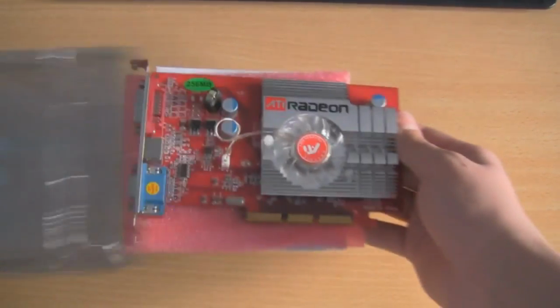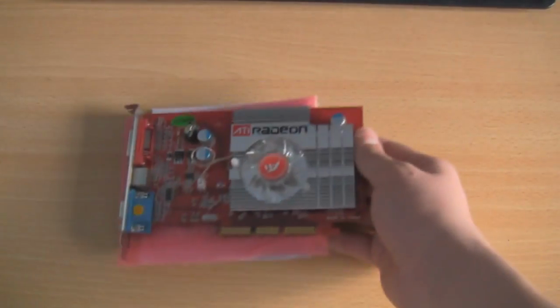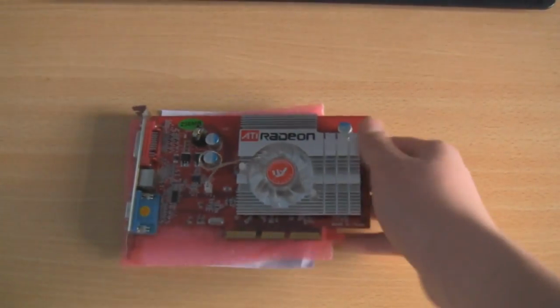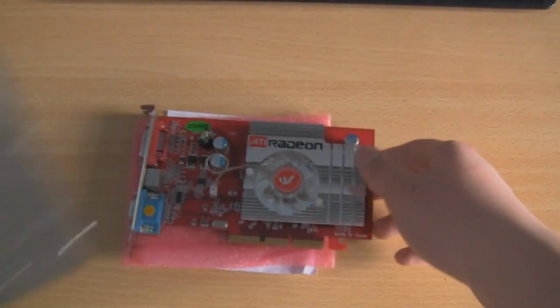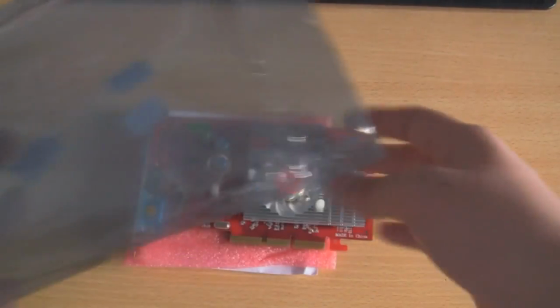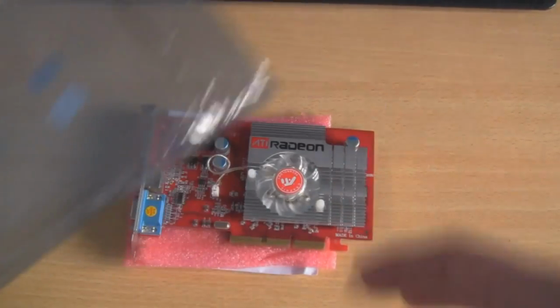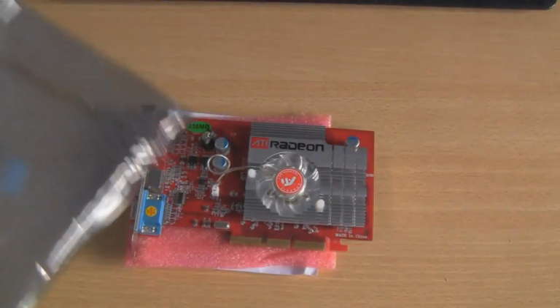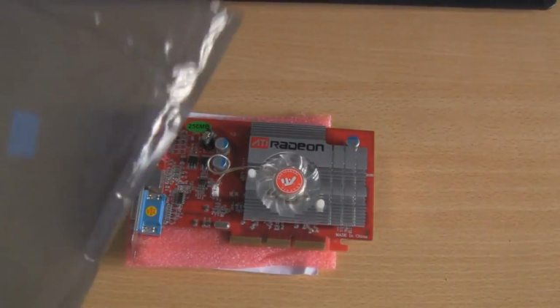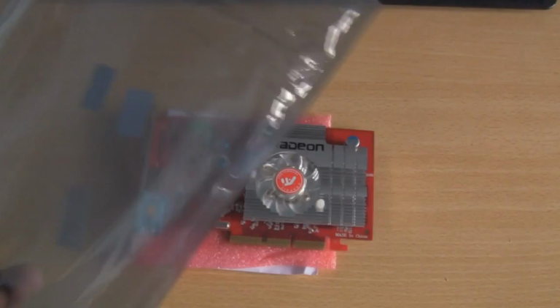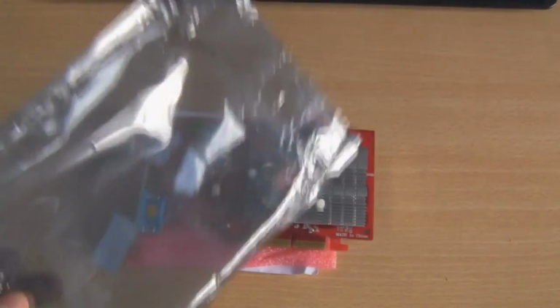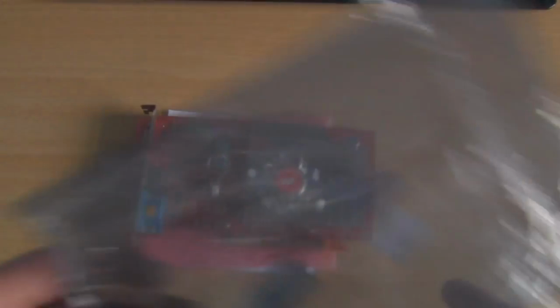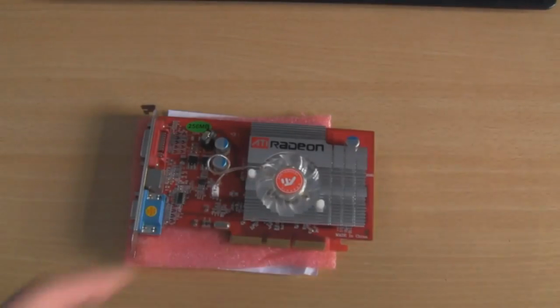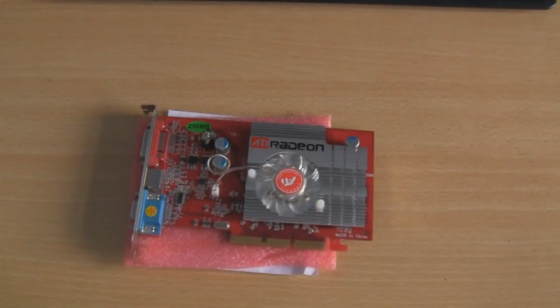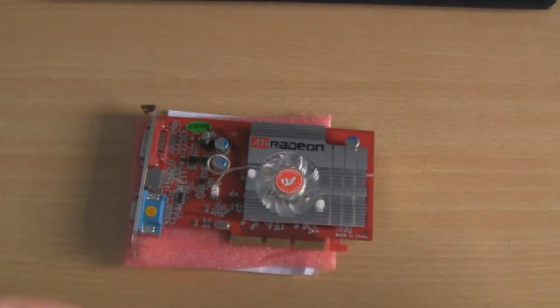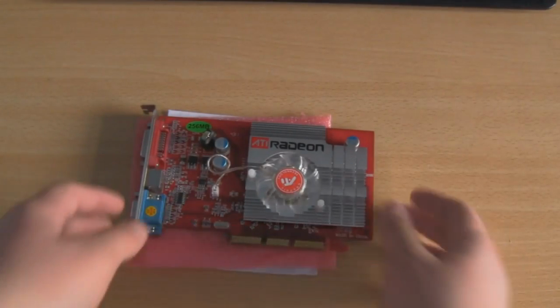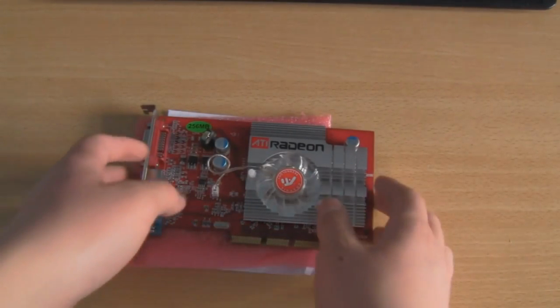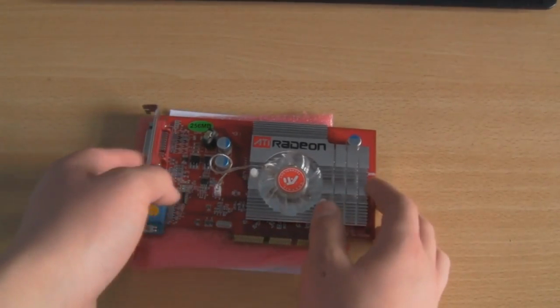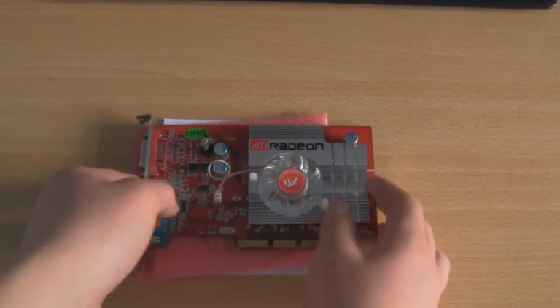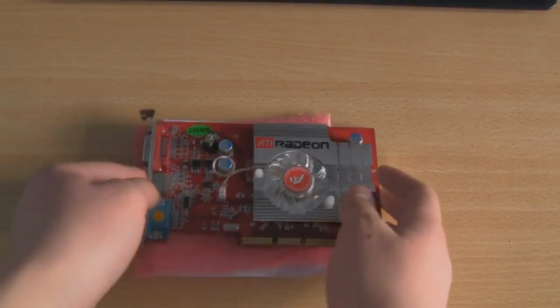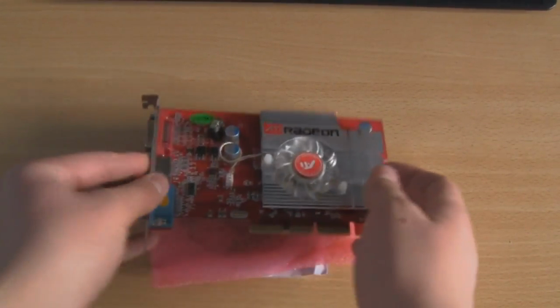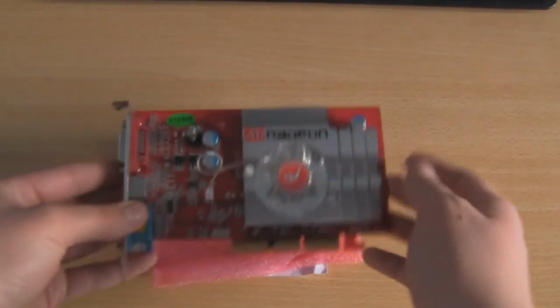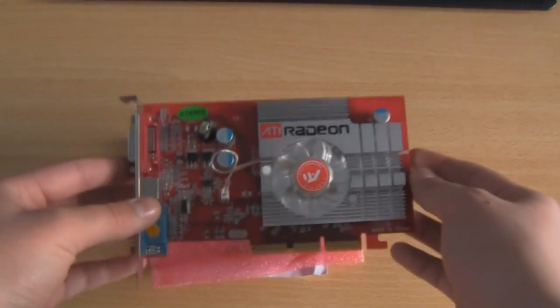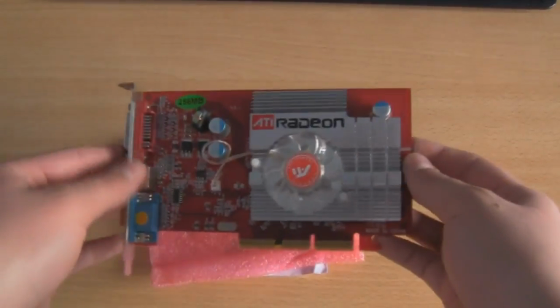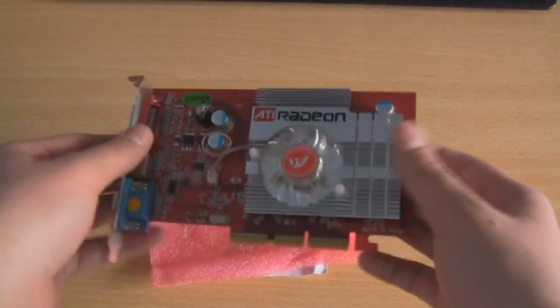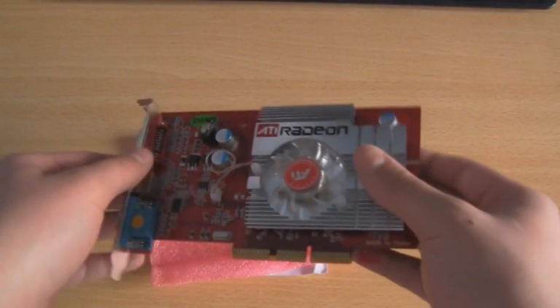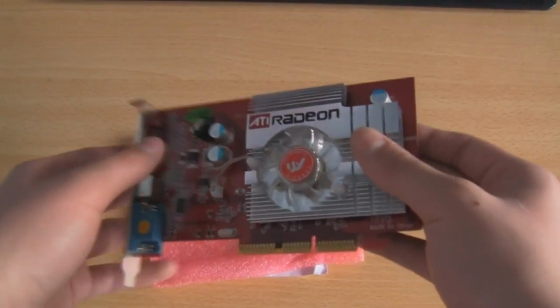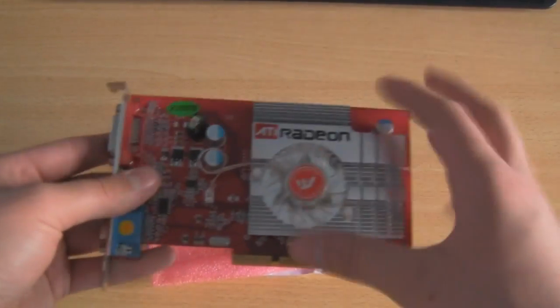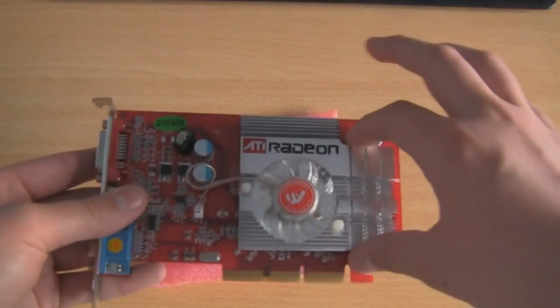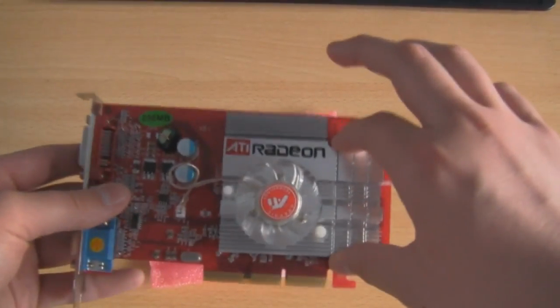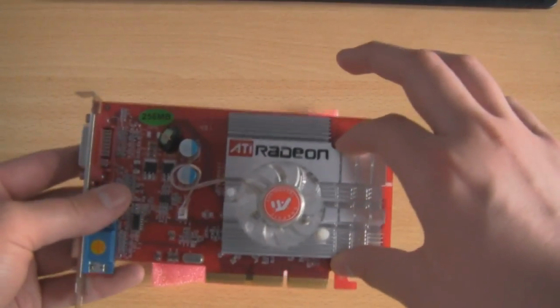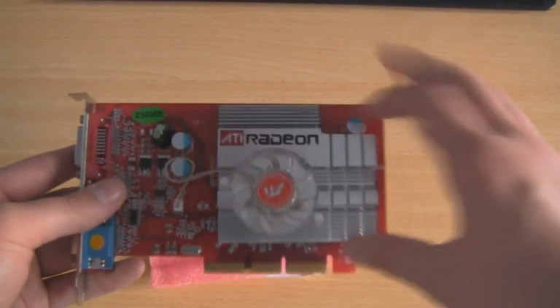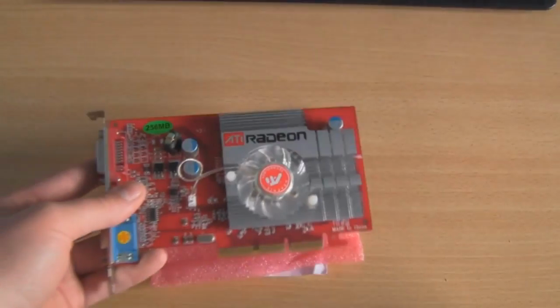Getting it out of the static-proof bag, obviously you want to touch something metal first. I'm actually touching my camera tripod with my arm as I pick it up because it's fully metal and static-proof, or you can just touch the heatsink simply here.